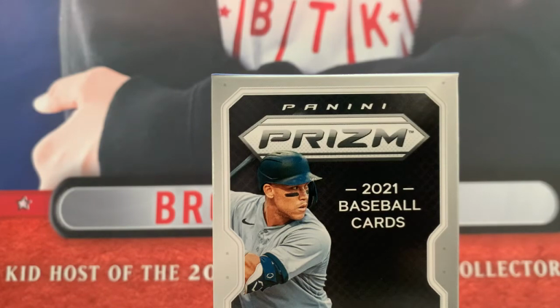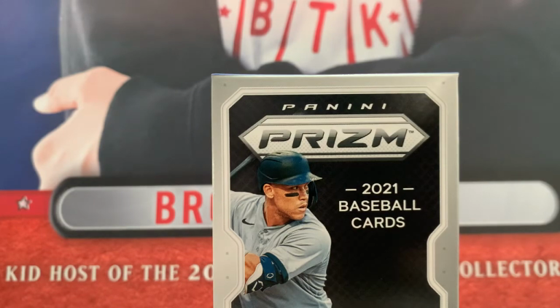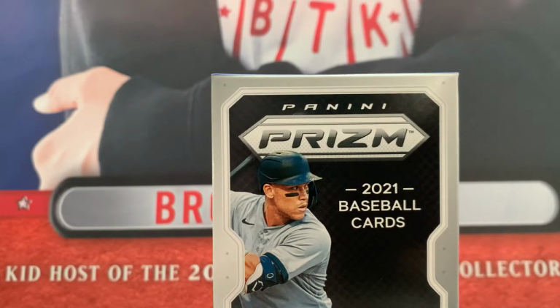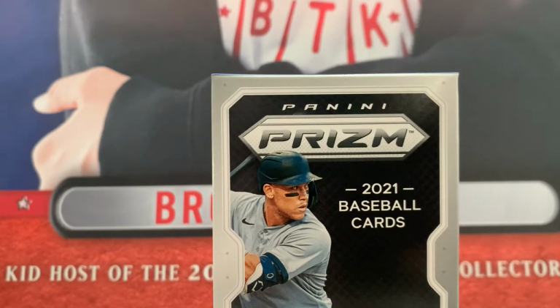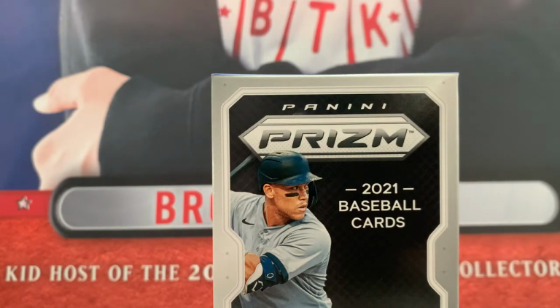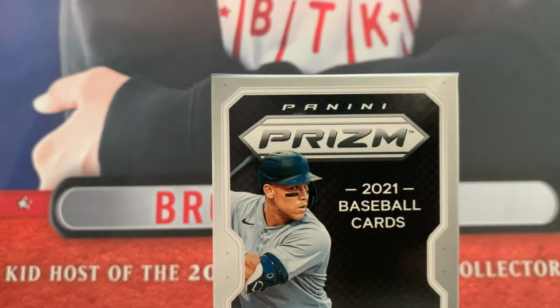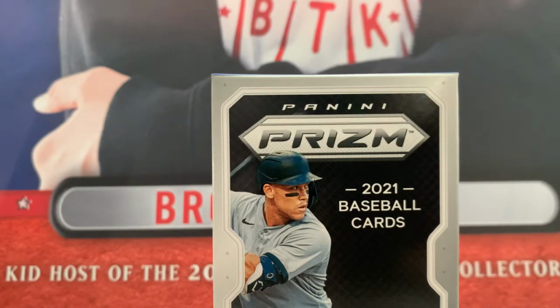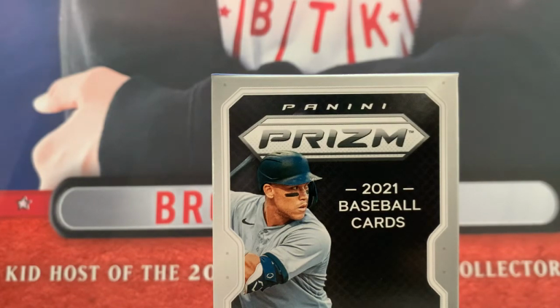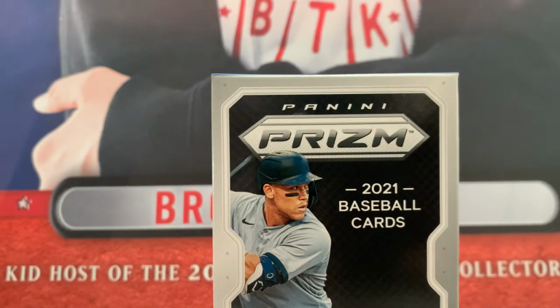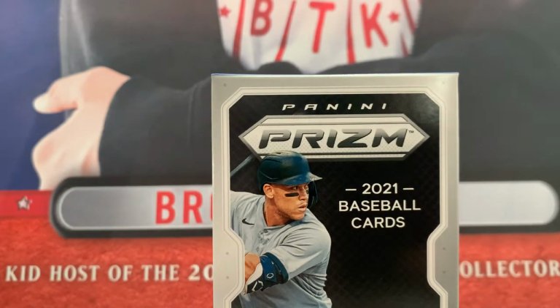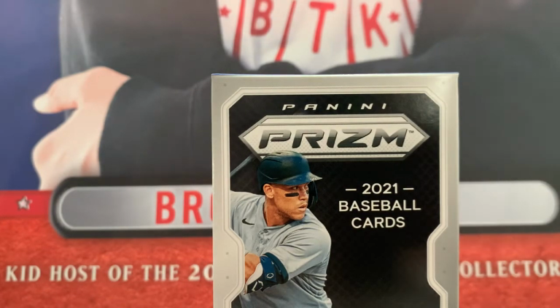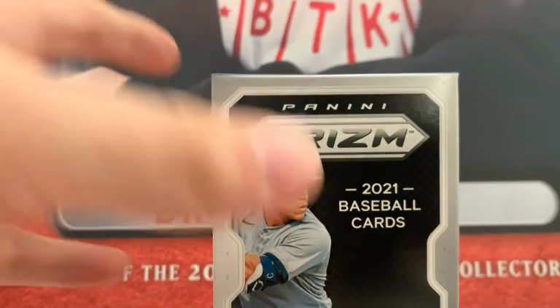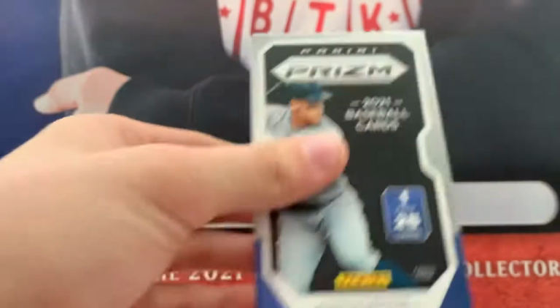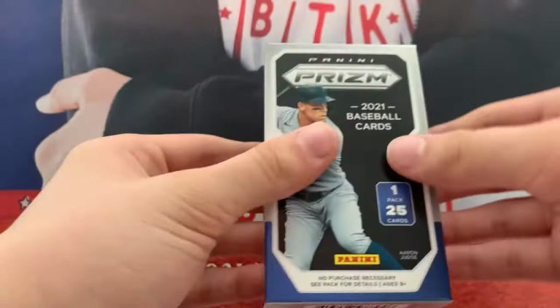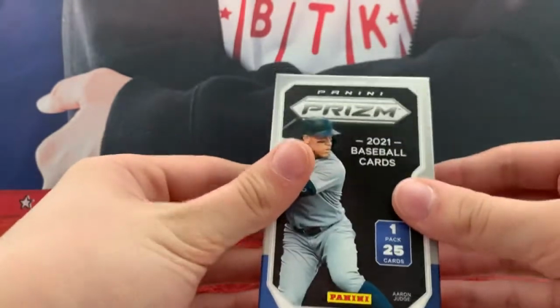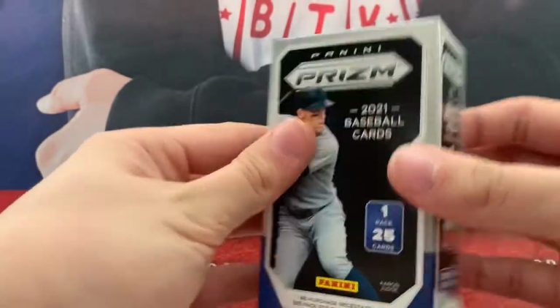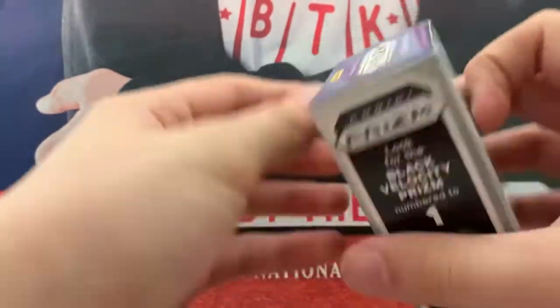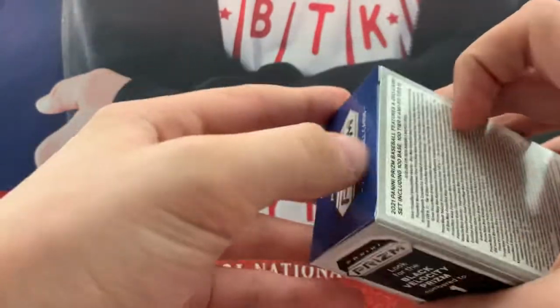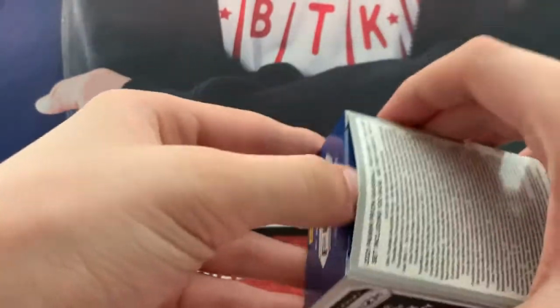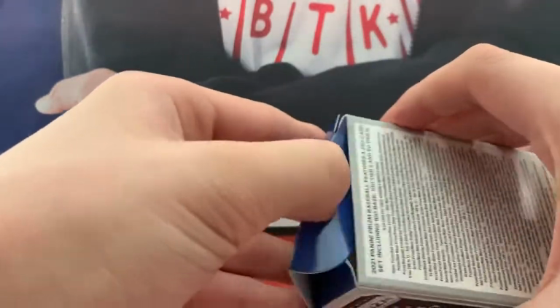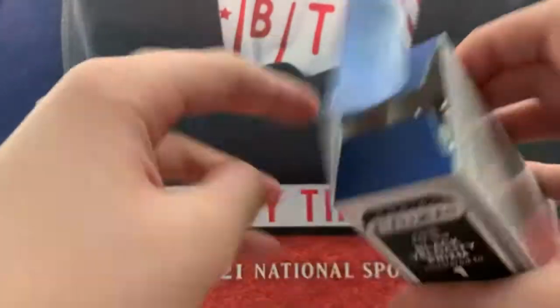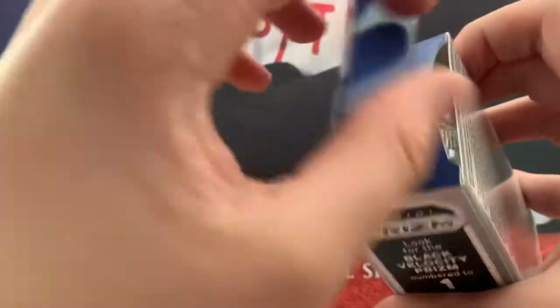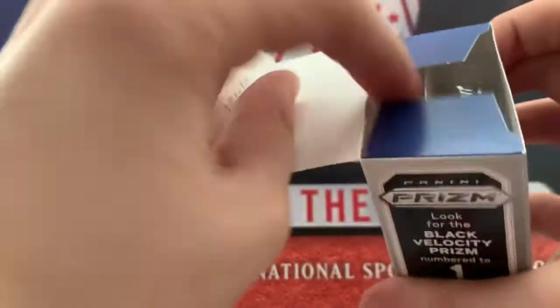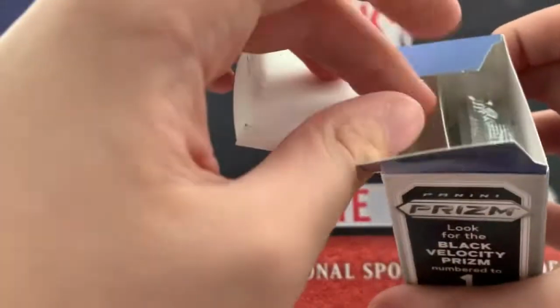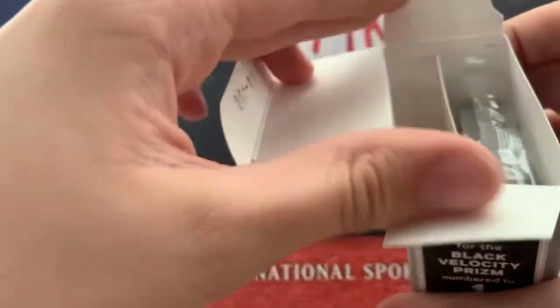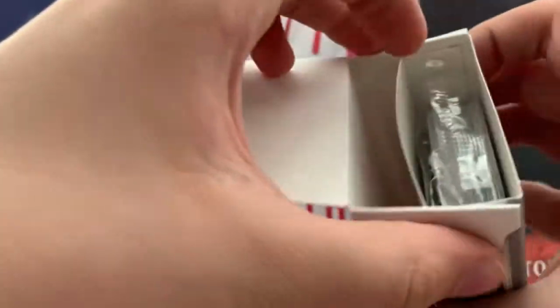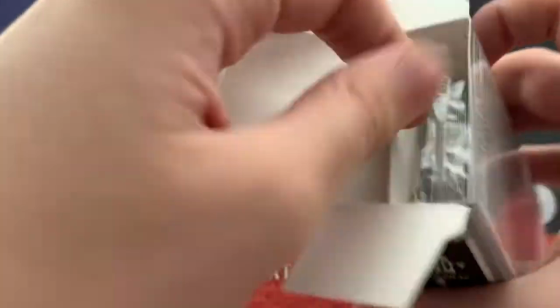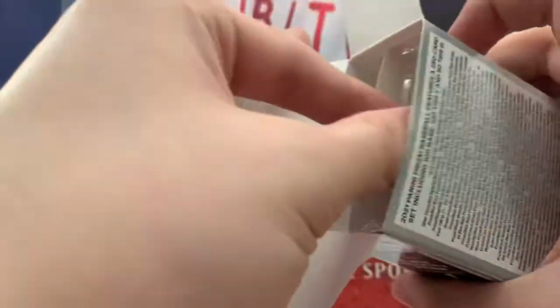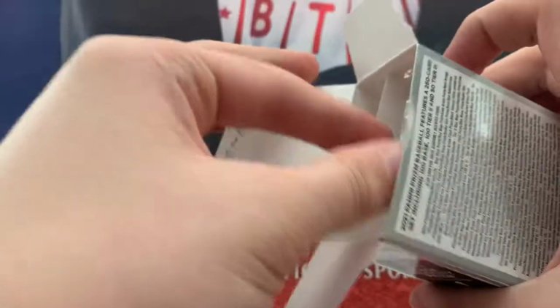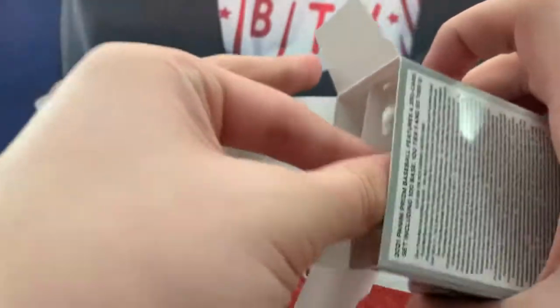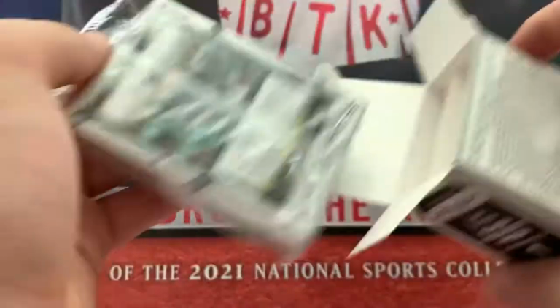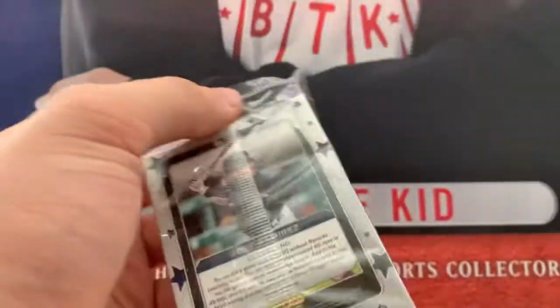There aren't any Autos in Chronicles Draft Picks, so it's more of a Parallel and Rookie type of box.